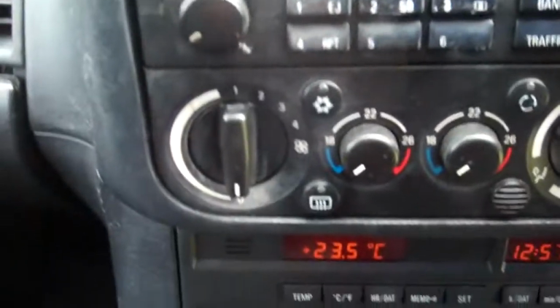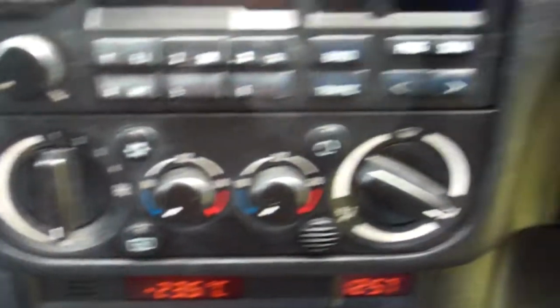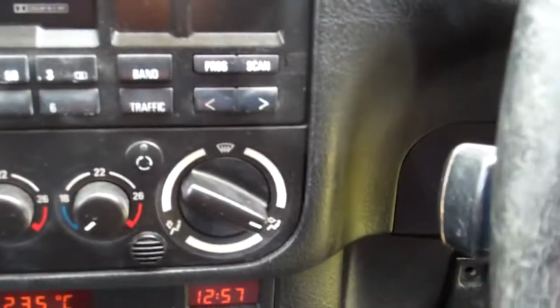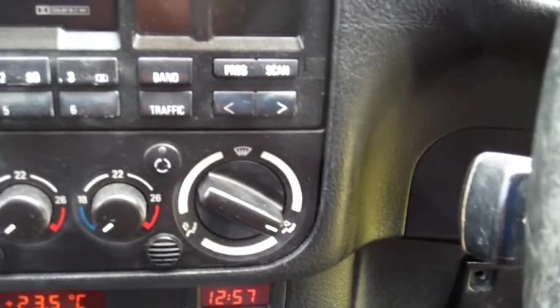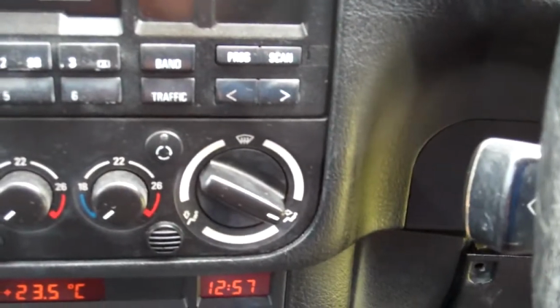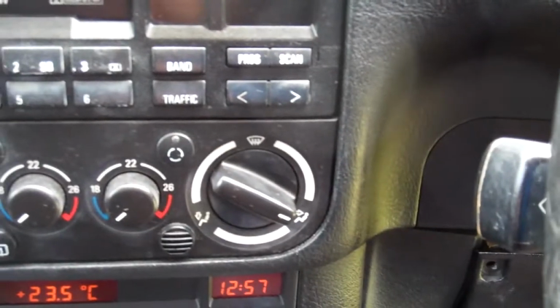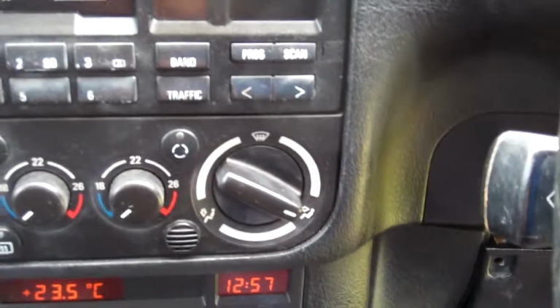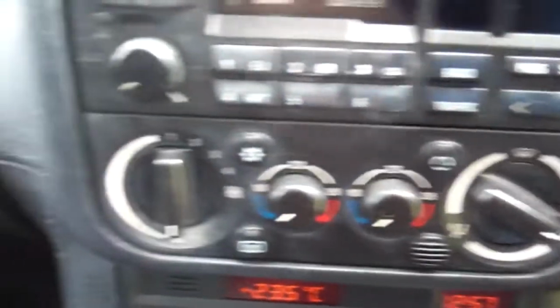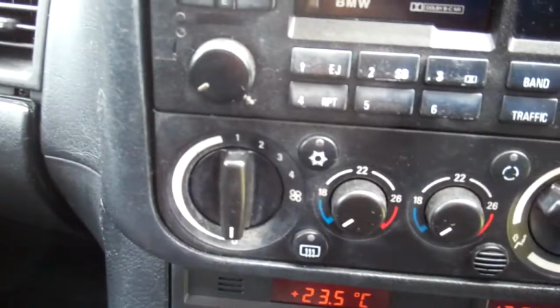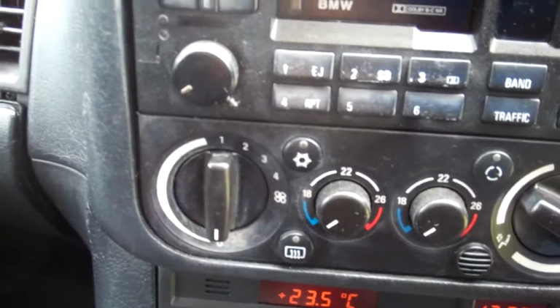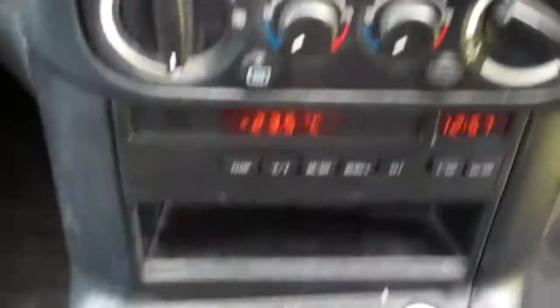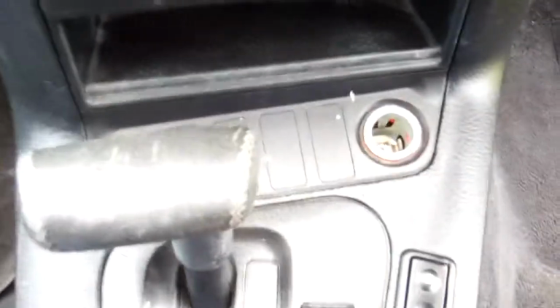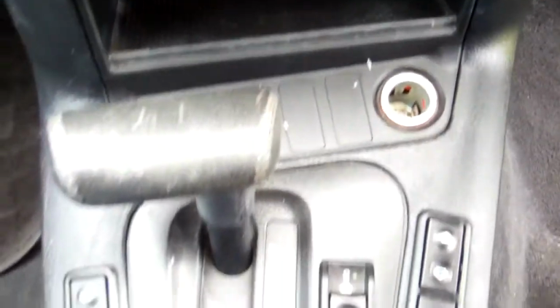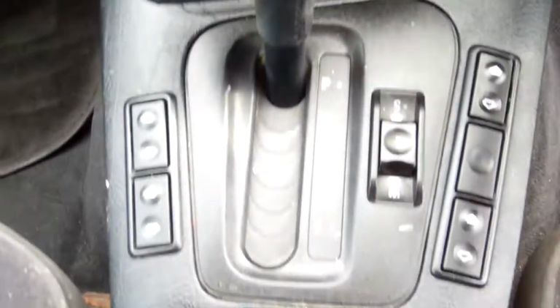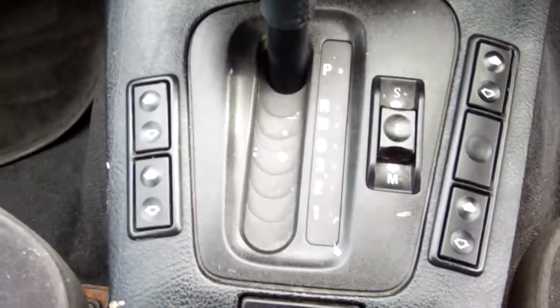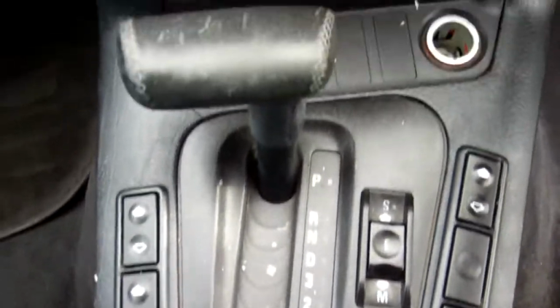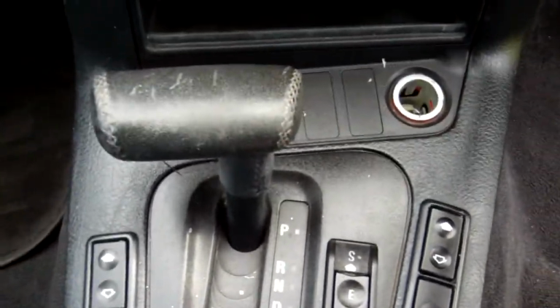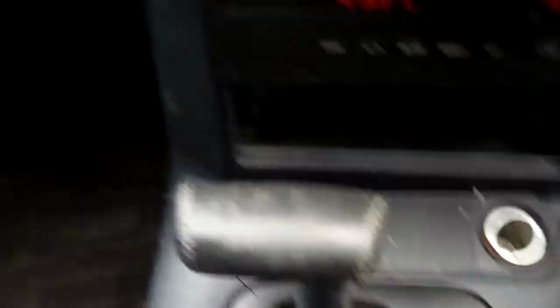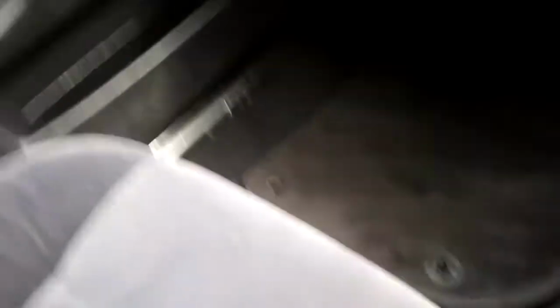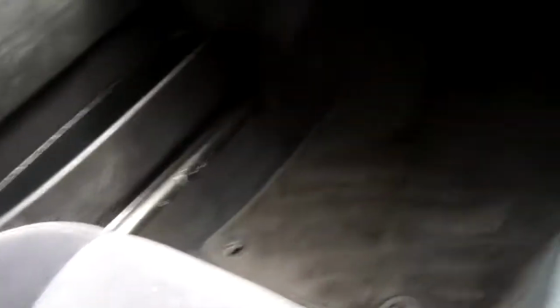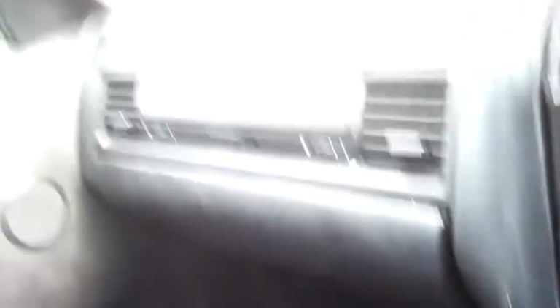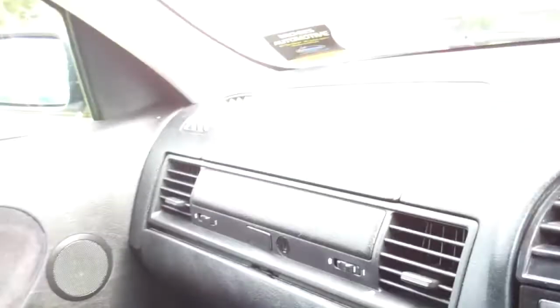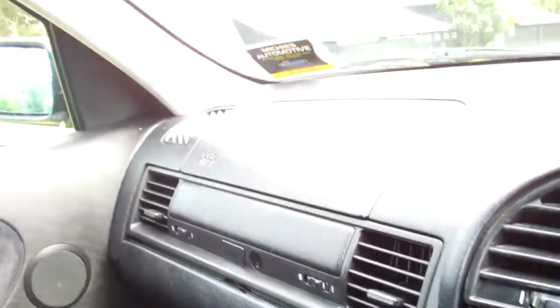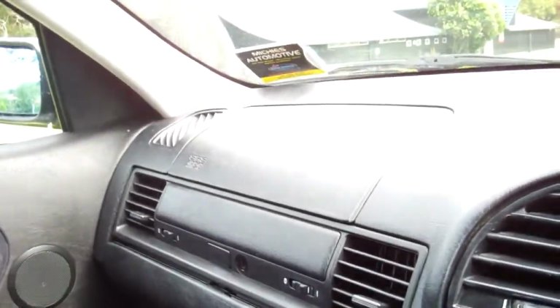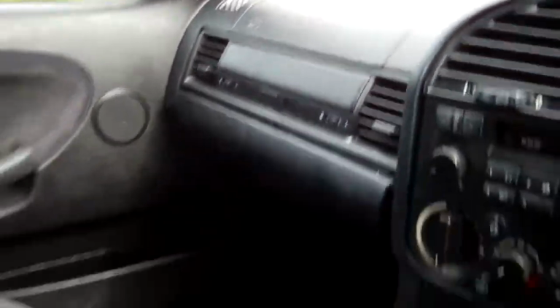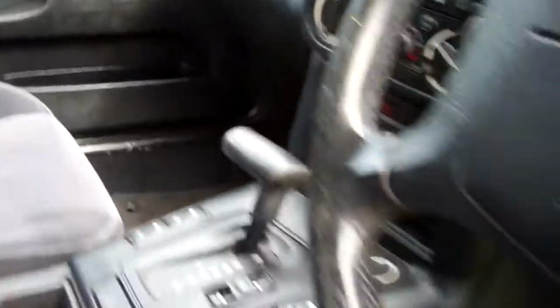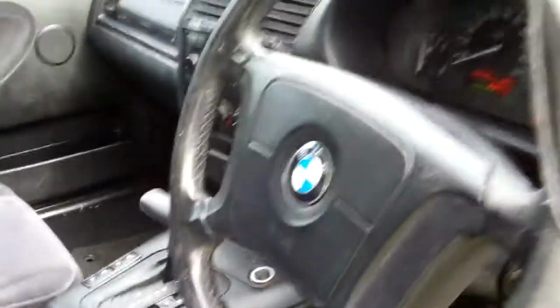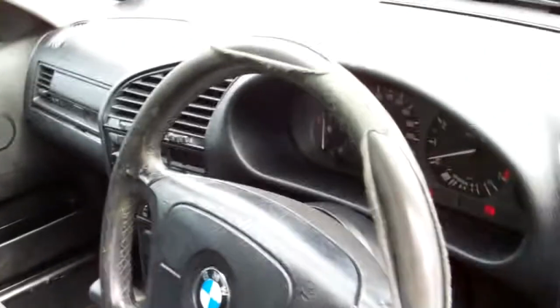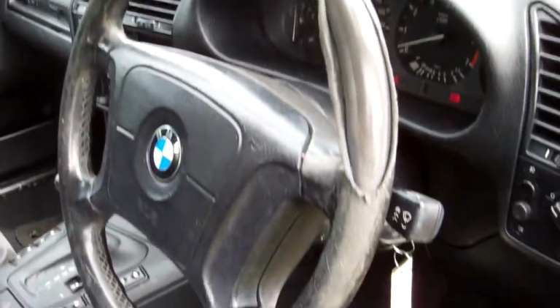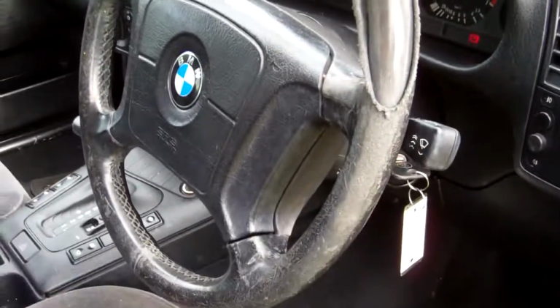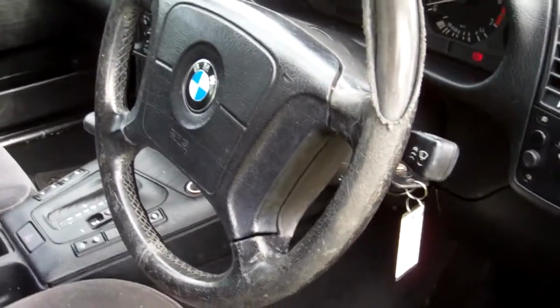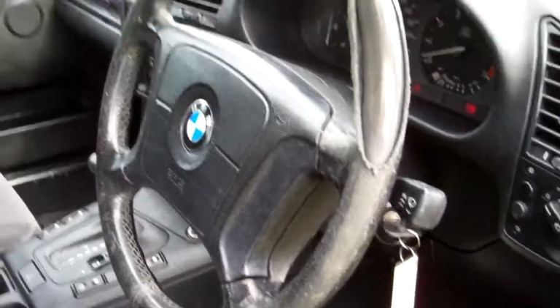Air conditioning controls — aircon is working, but it's not ice cold, please be aware of that. It's an automatic model, so simple to drive. Over there we have a passenger's airbag along with a driver's airbag — good safety.